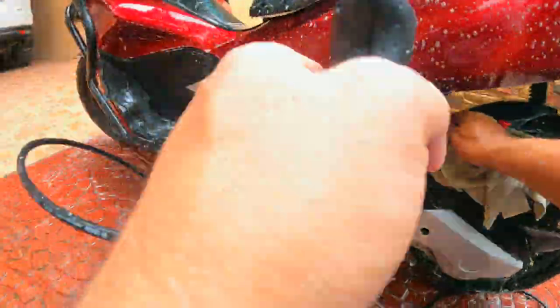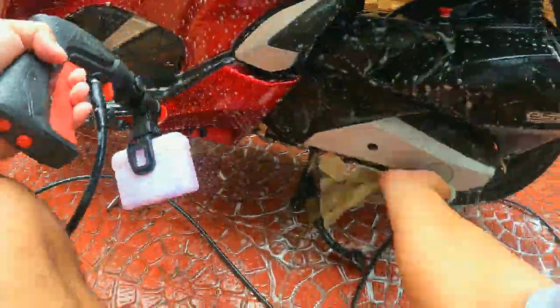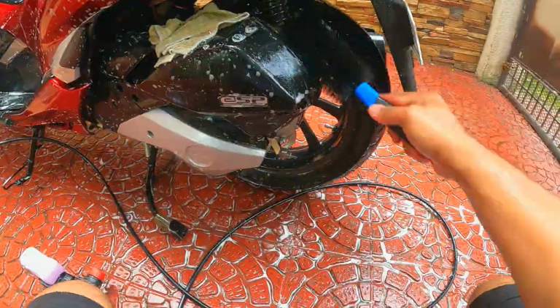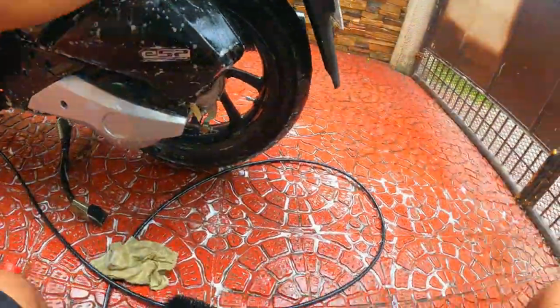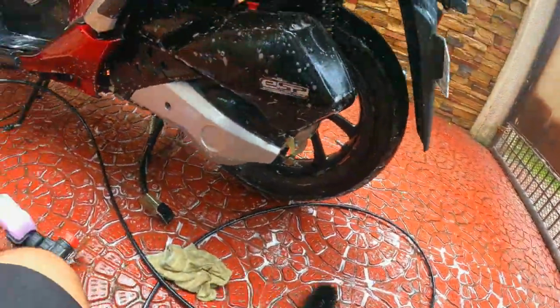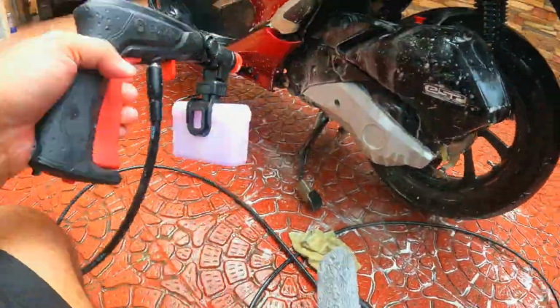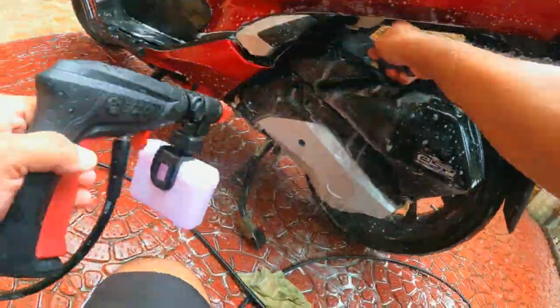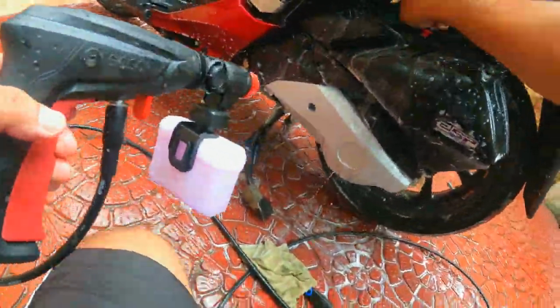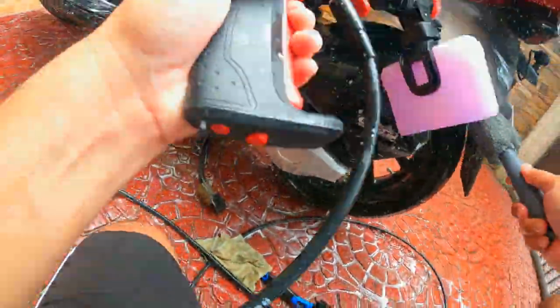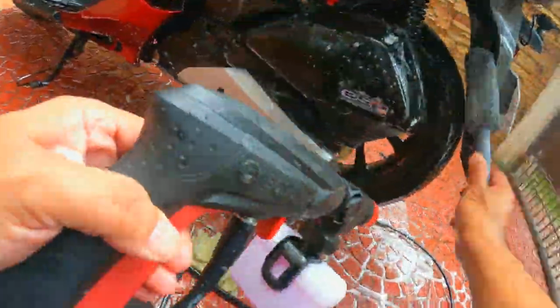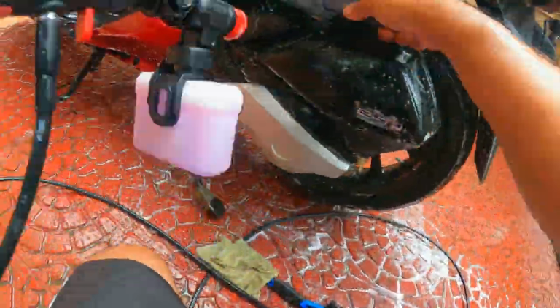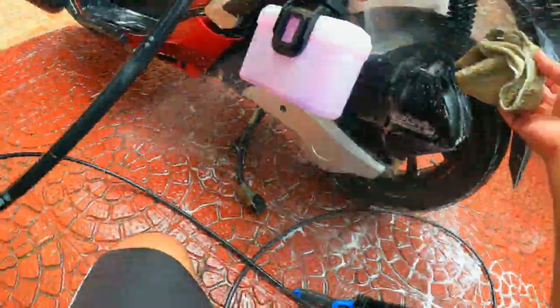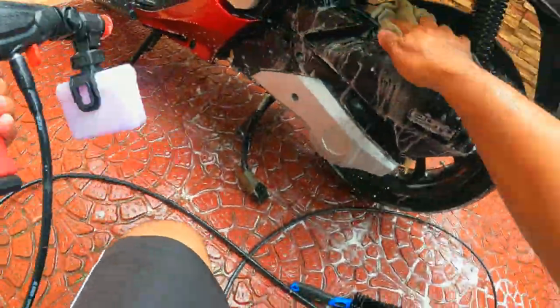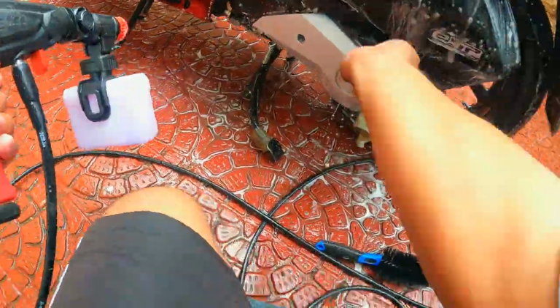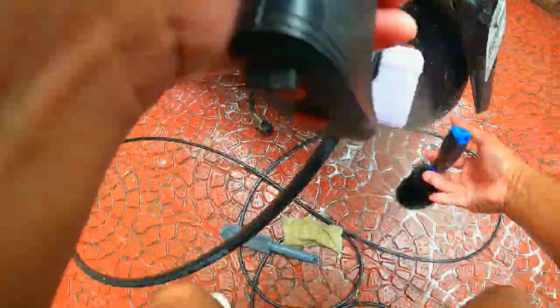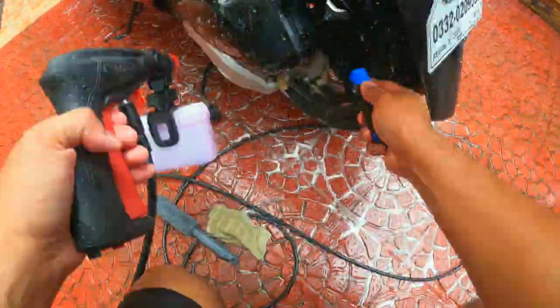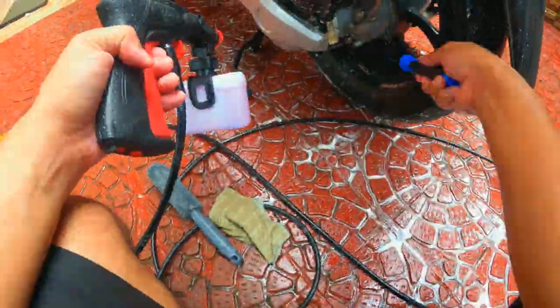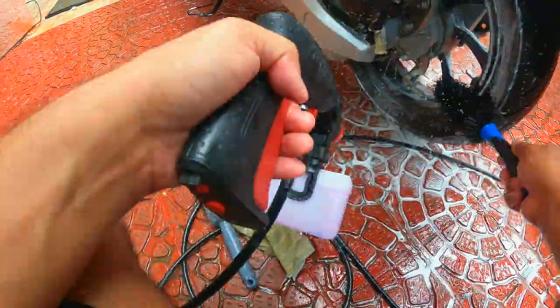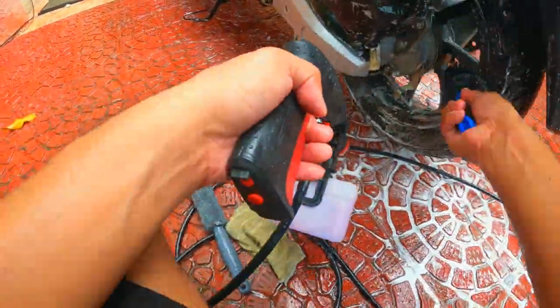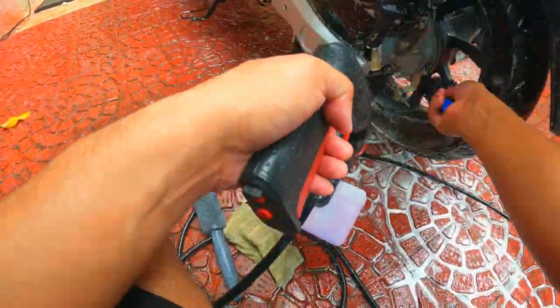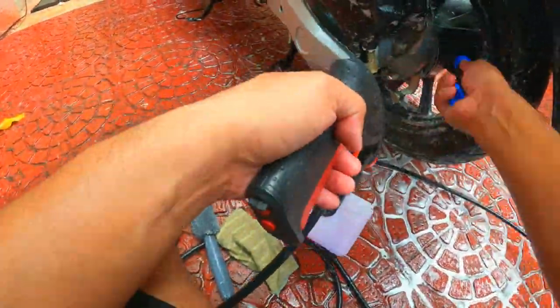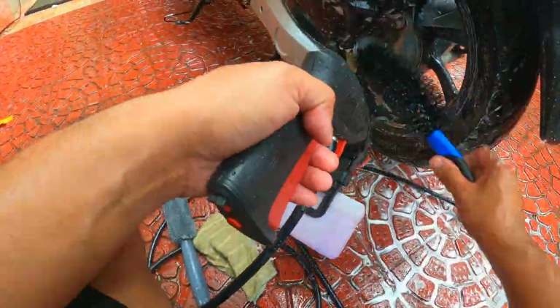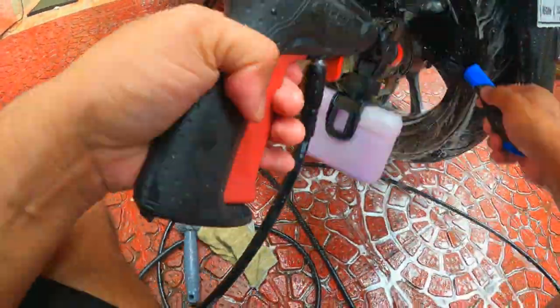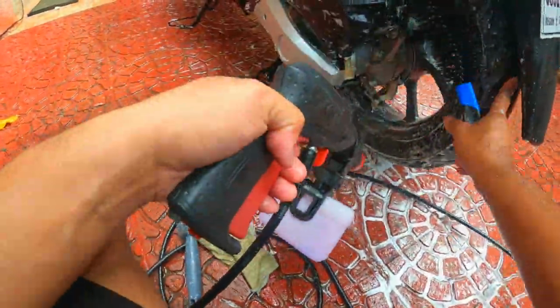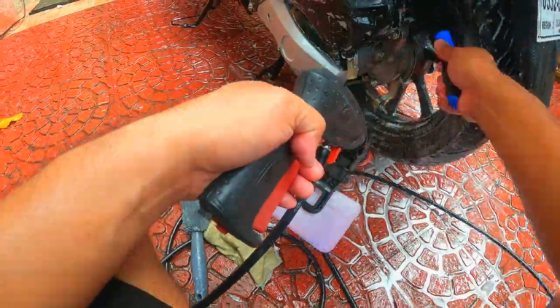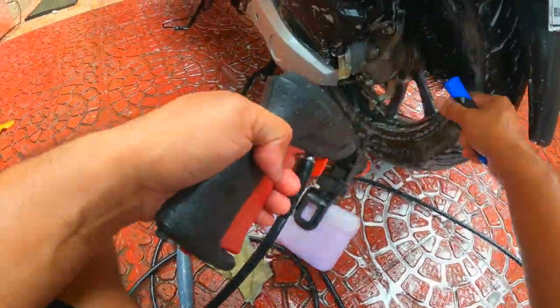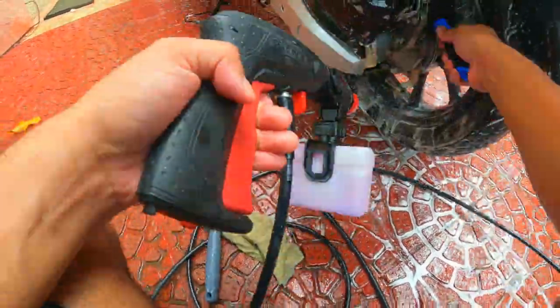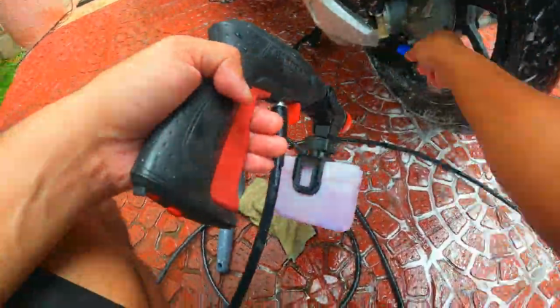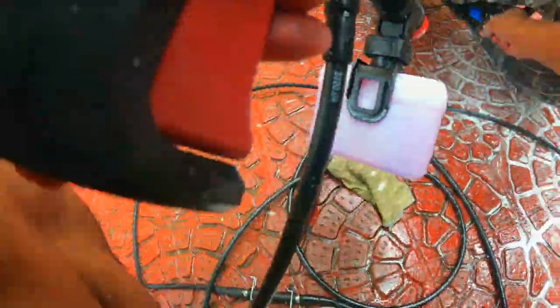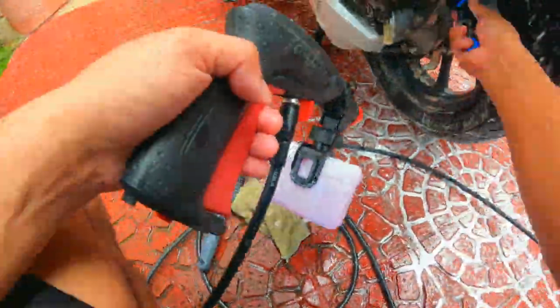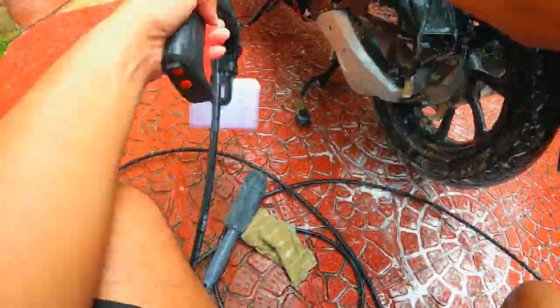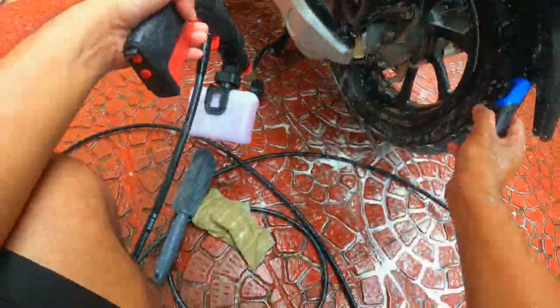Pro Tip — if you decide to purchase a Bosch AquaTech, know this. First, the spray gun is sensitive, so don't drop it. Second, make sure the hose you will be using is clean and free from moss. The moss or any type of dirt will clog and eventually ruin the nozzle.